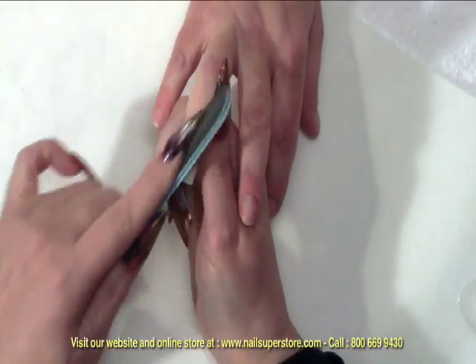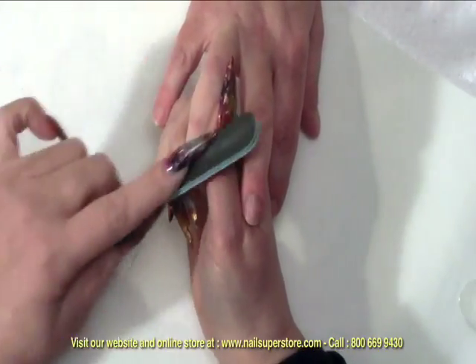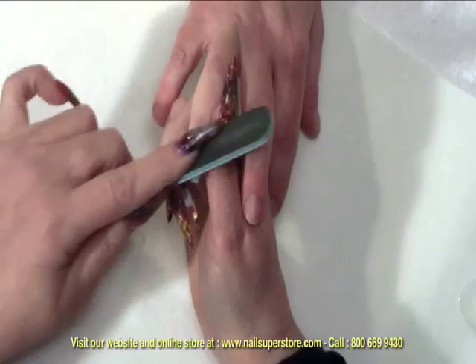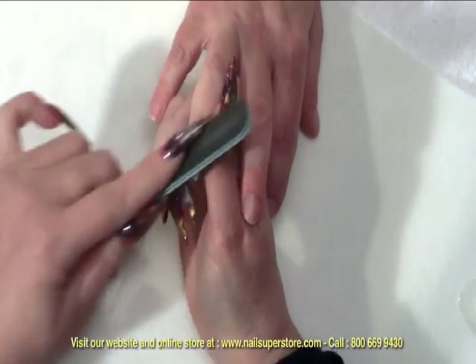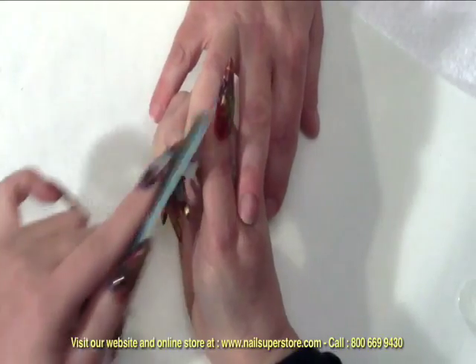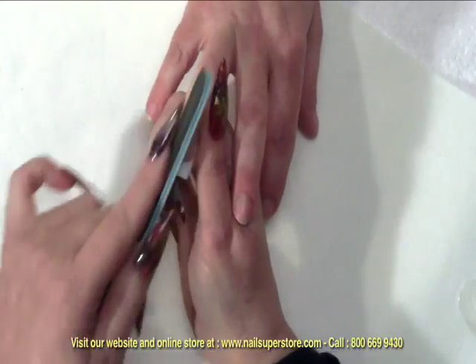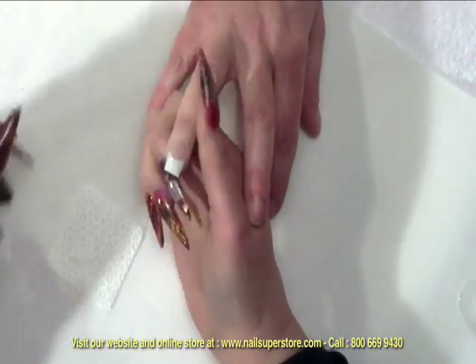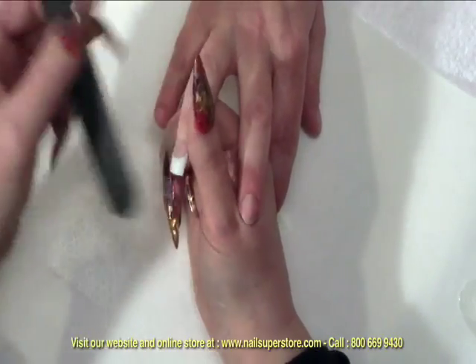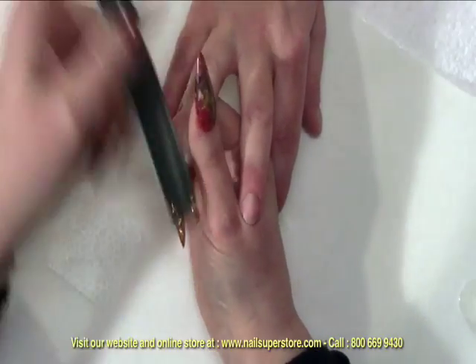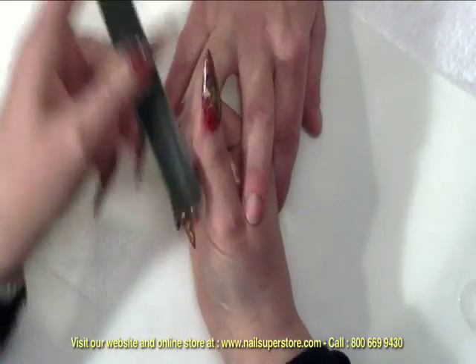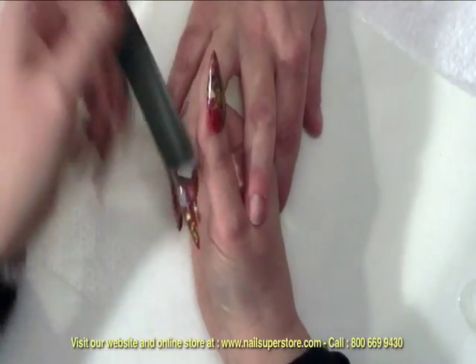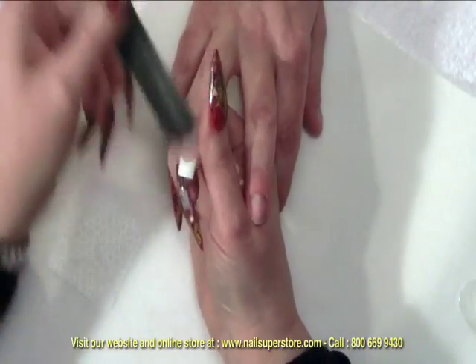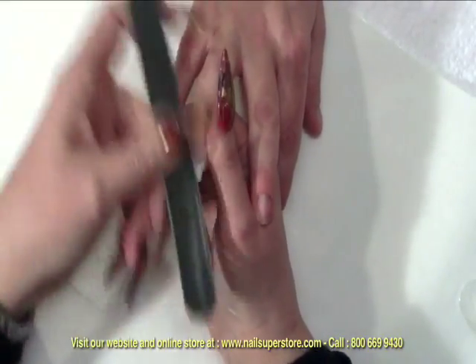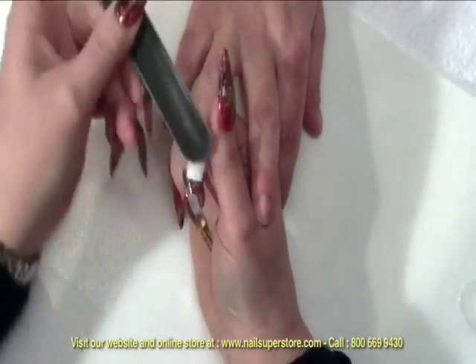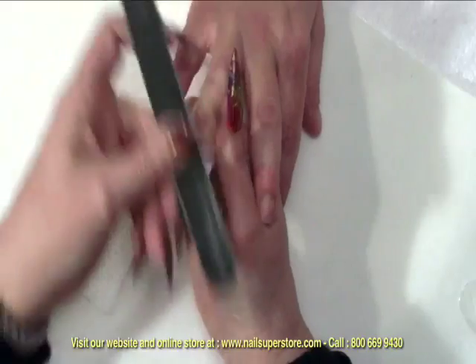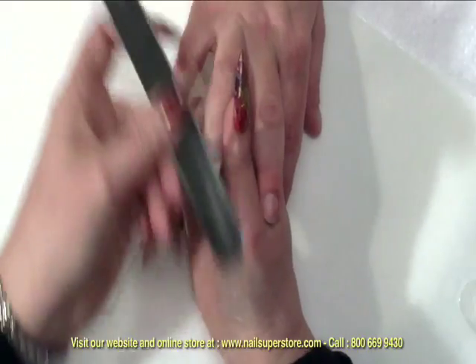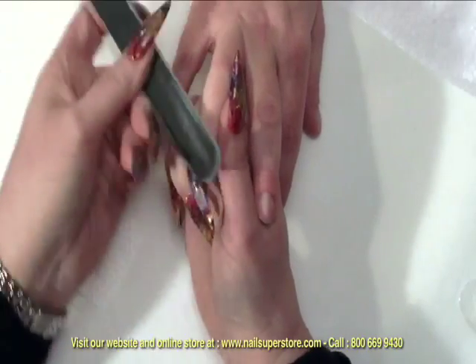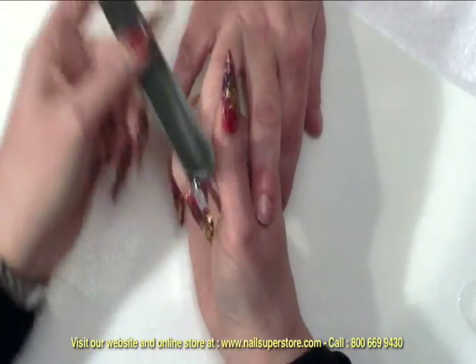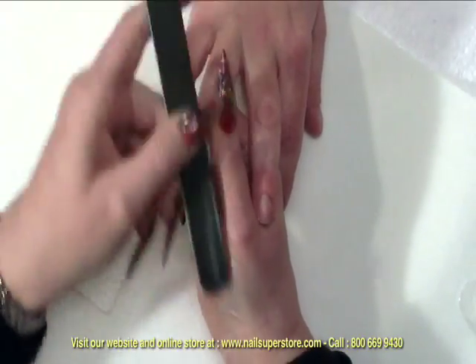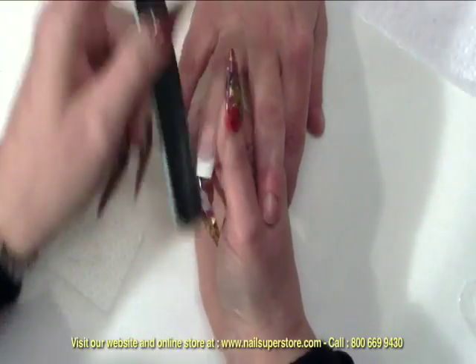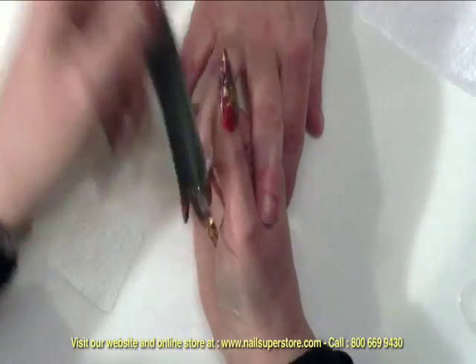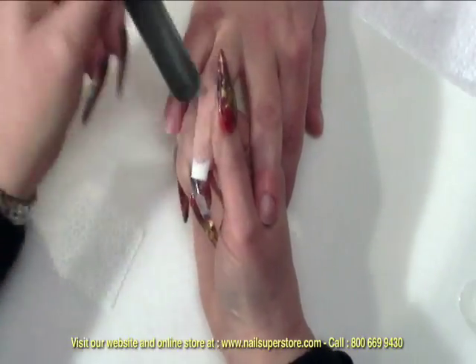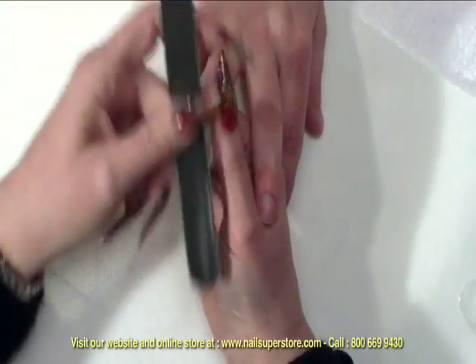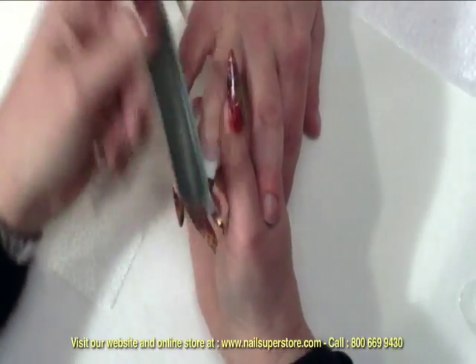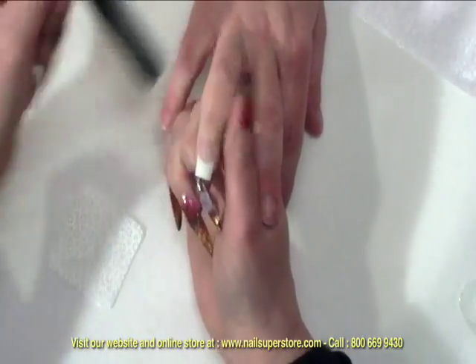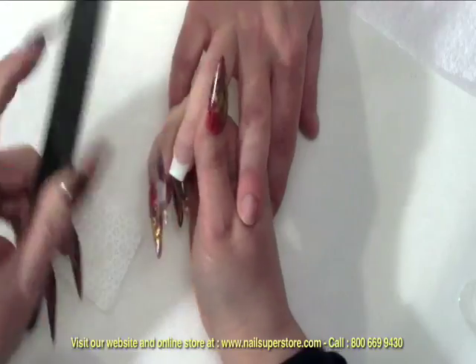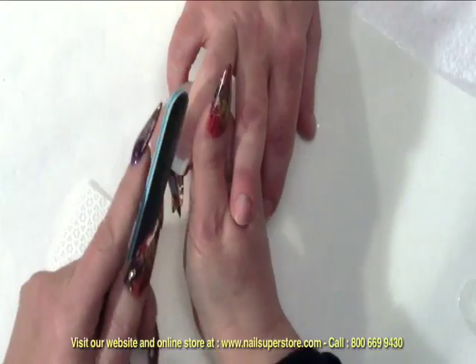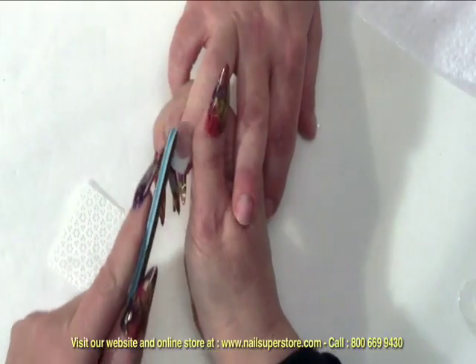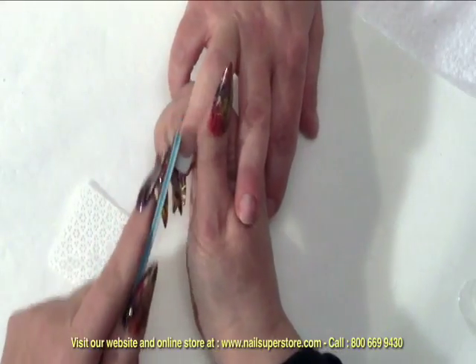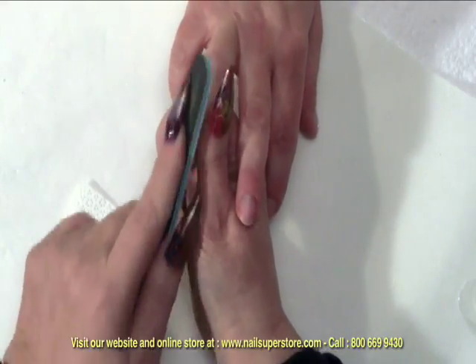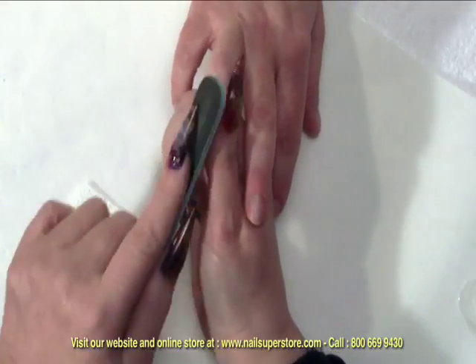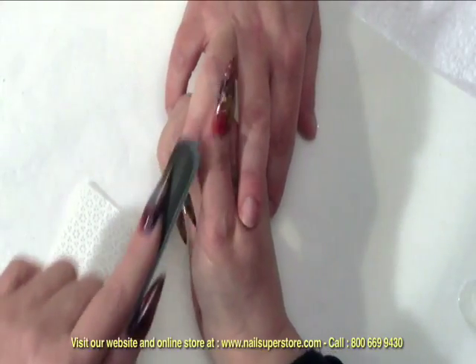So I'm going to blend down to my cuticle — very lightly, very minimal filing on this particular product. Blending the tip, making sure that we don't have any dips.